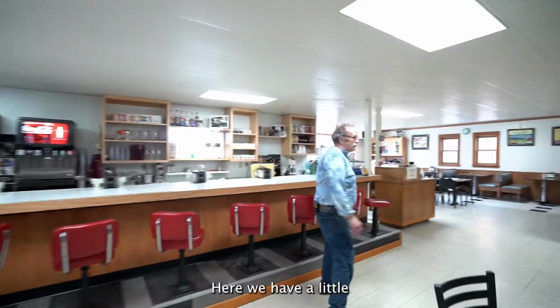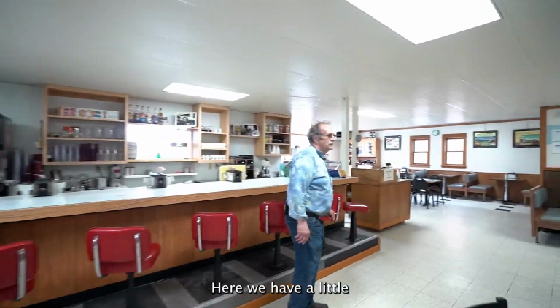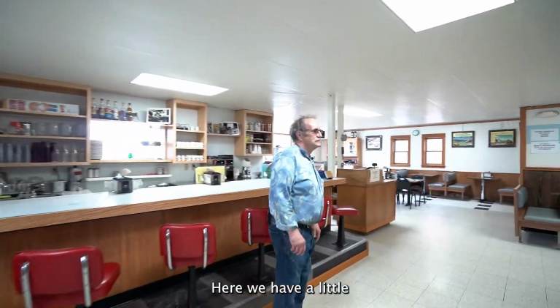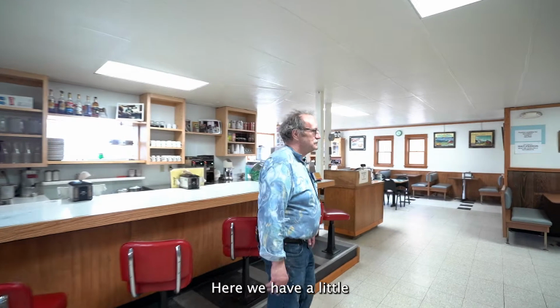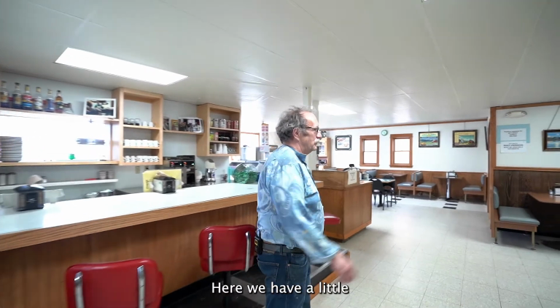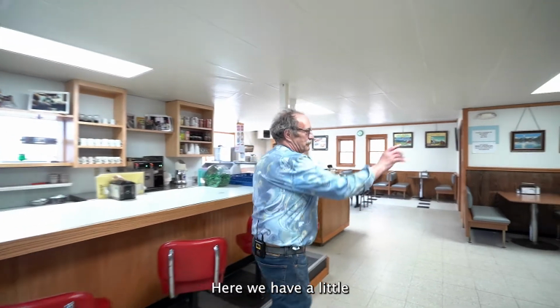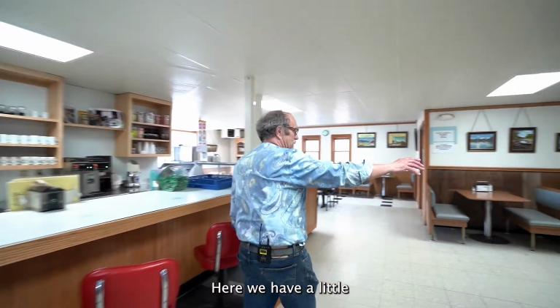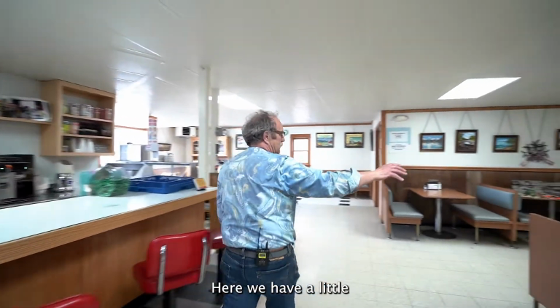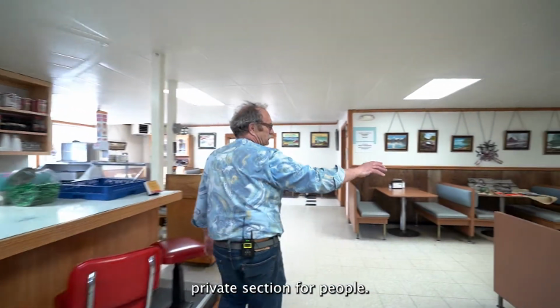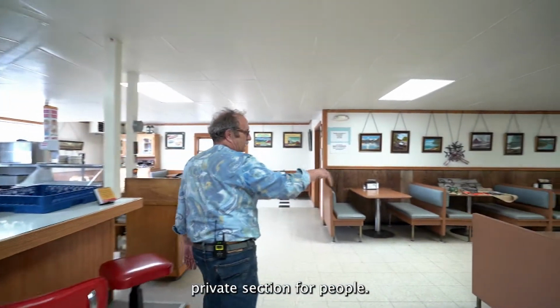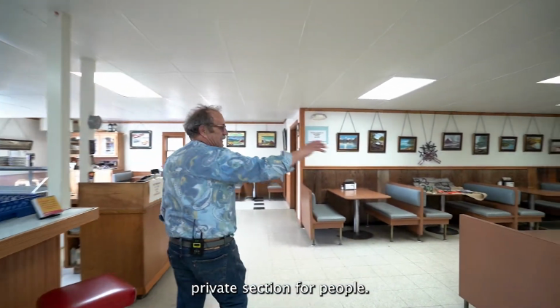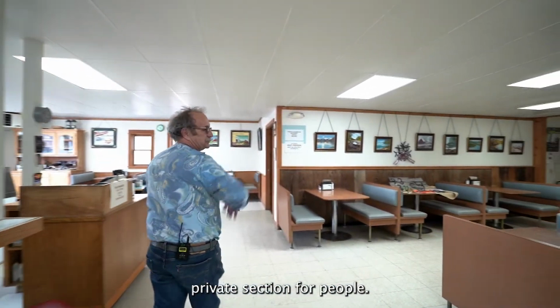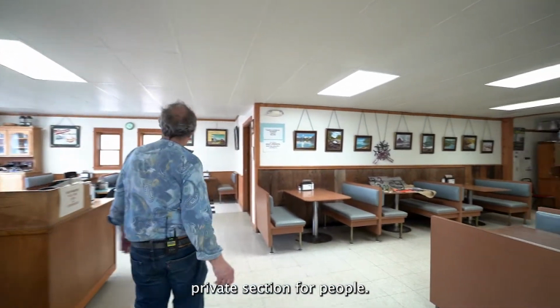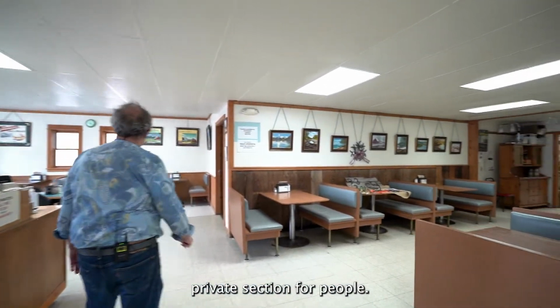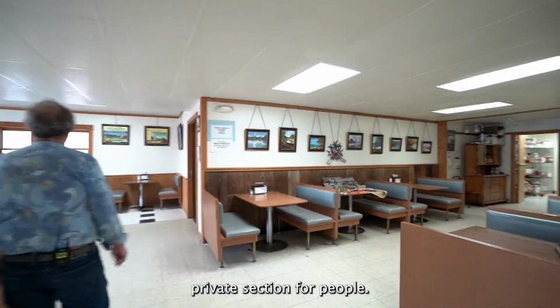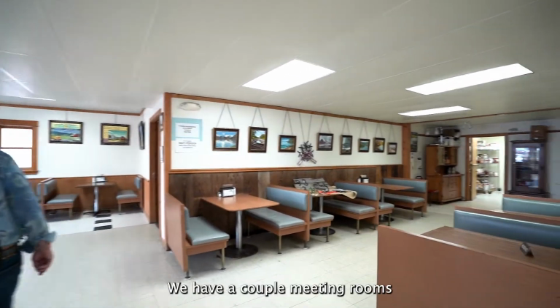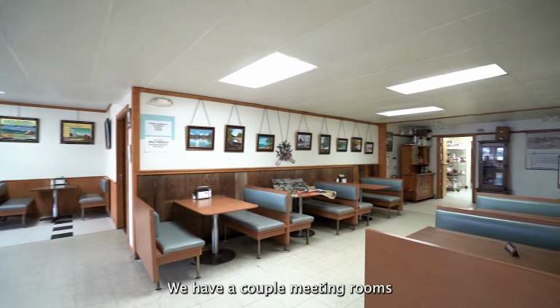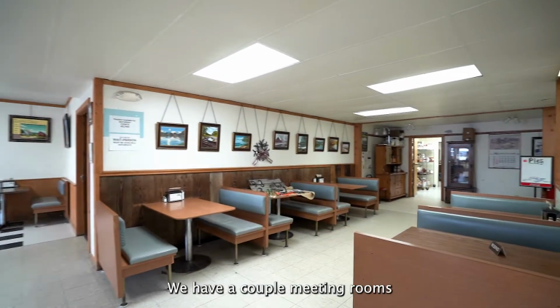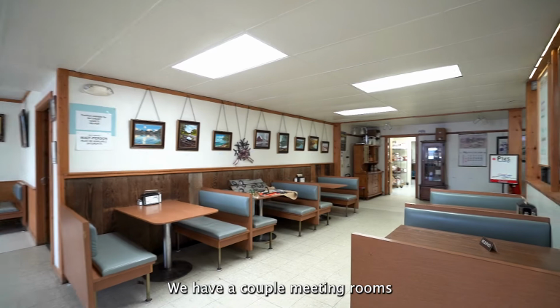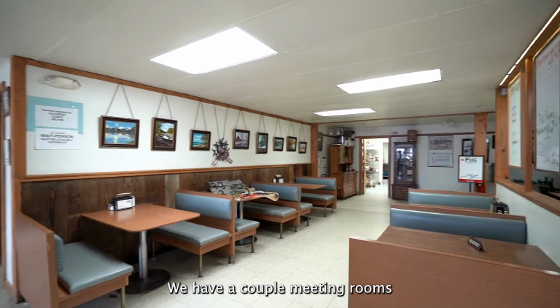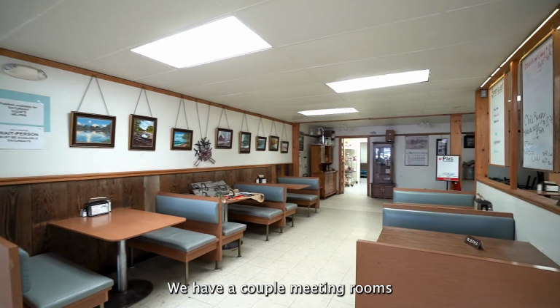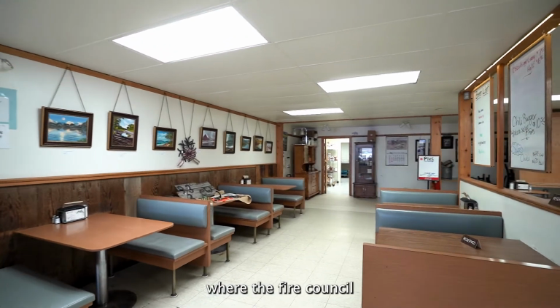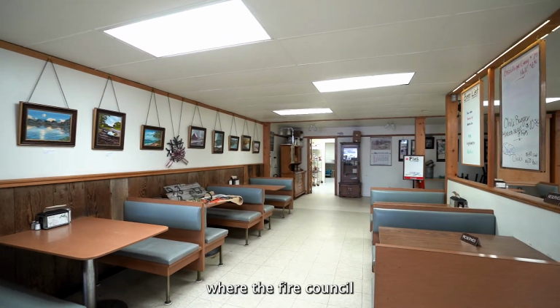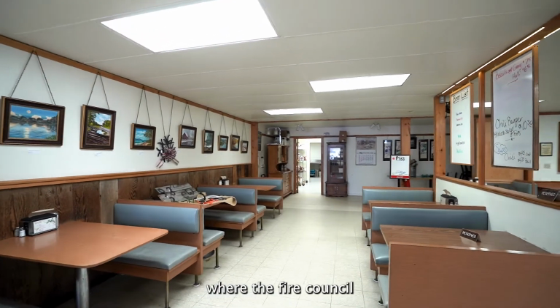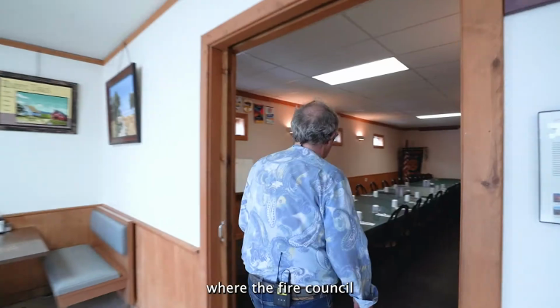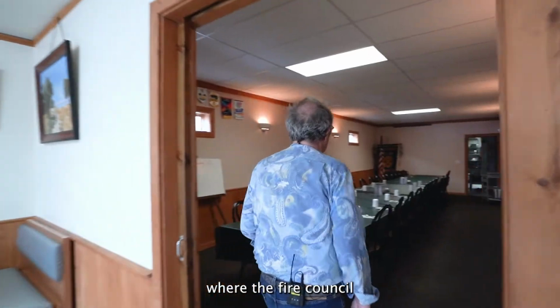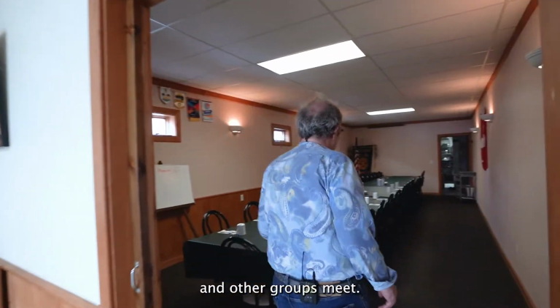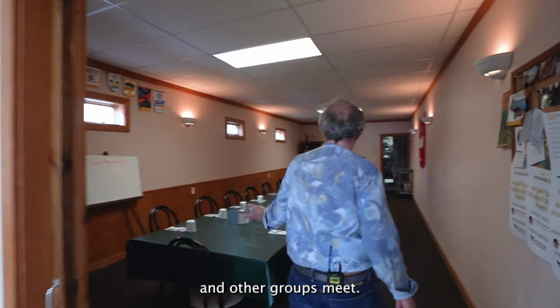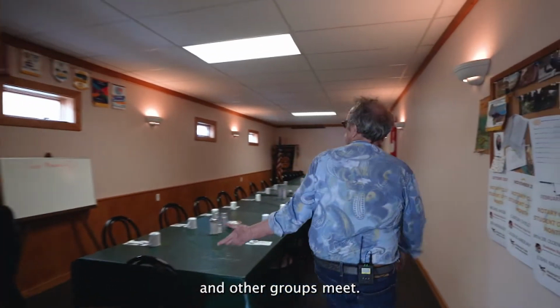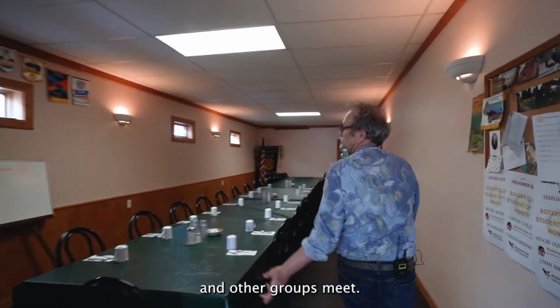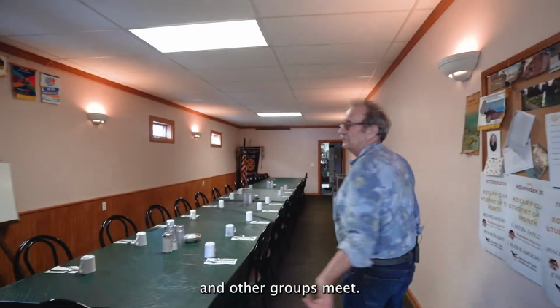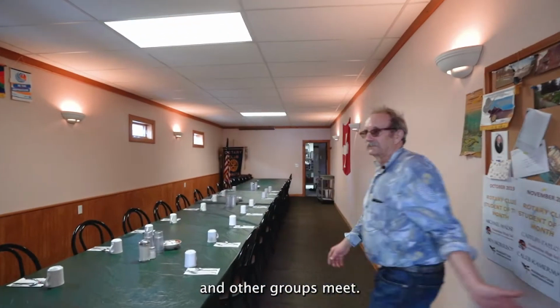Here we have a little private section for people. We have a couple of meeting rooms where the fire council and other groups meet.